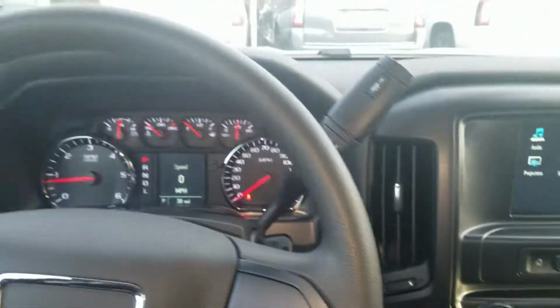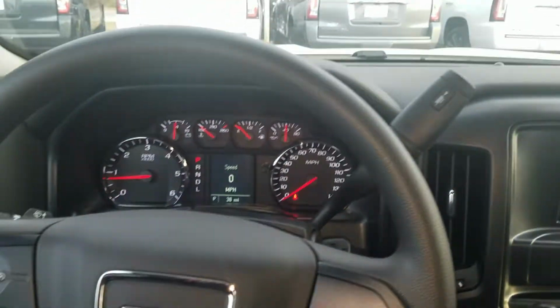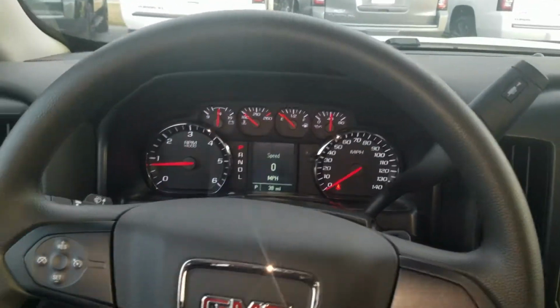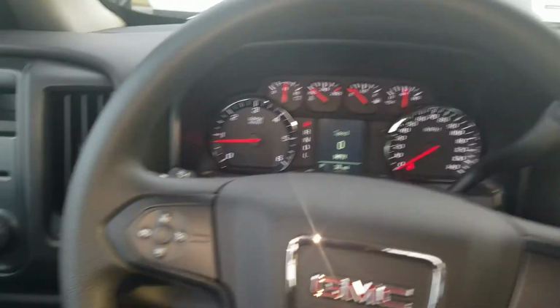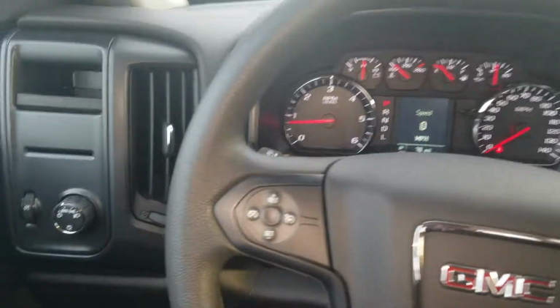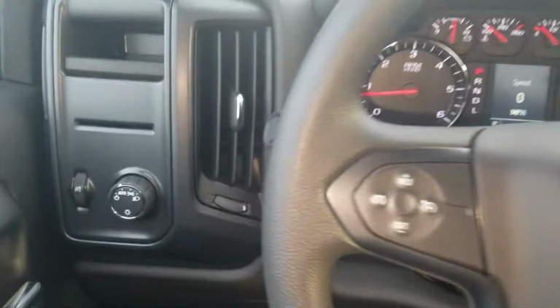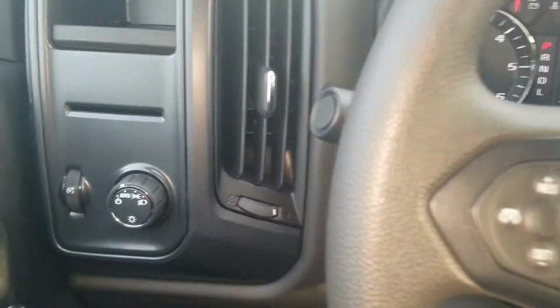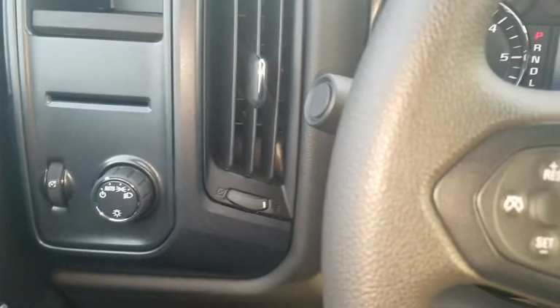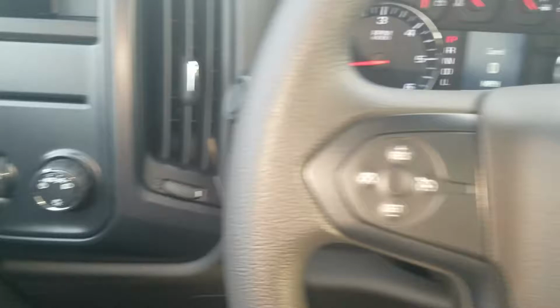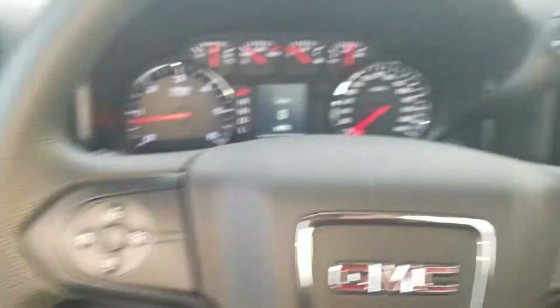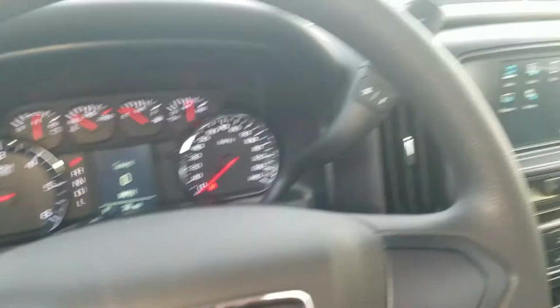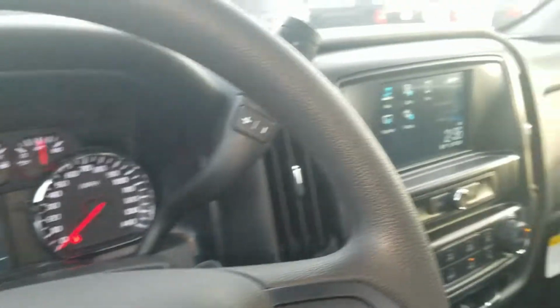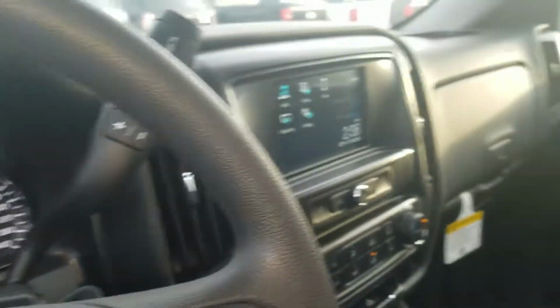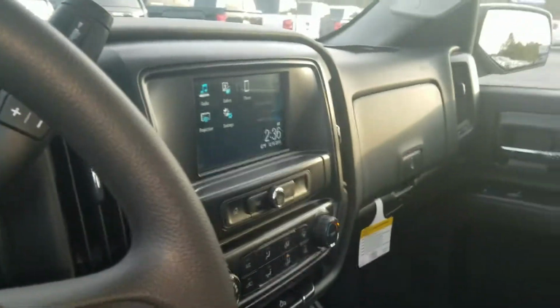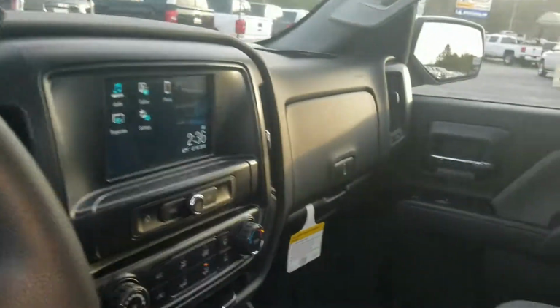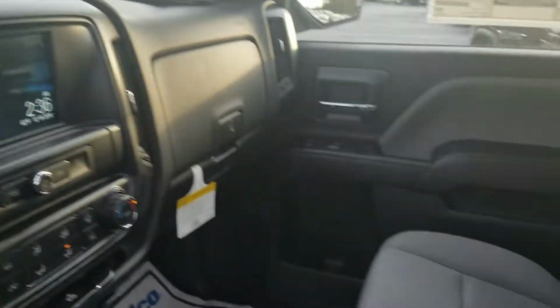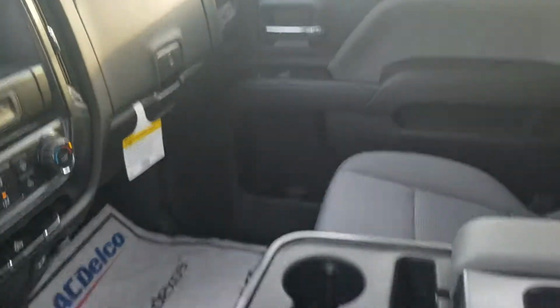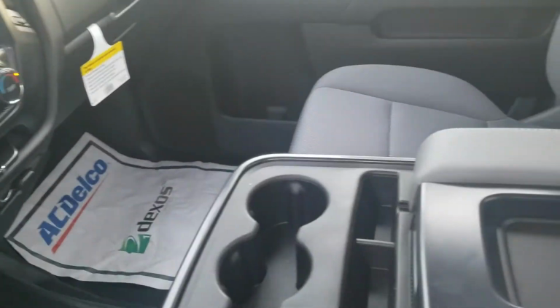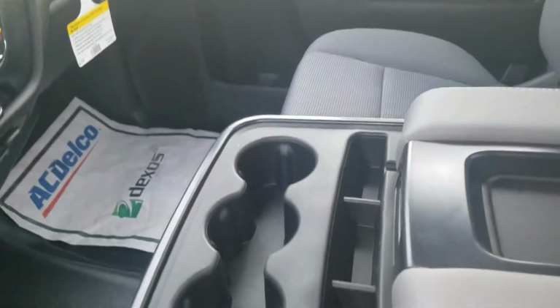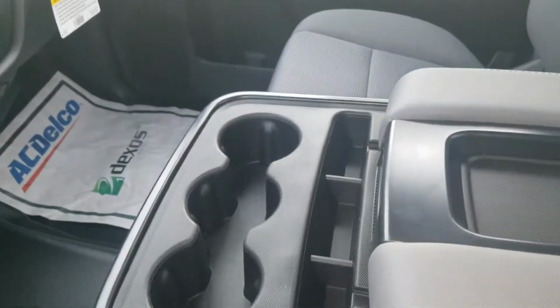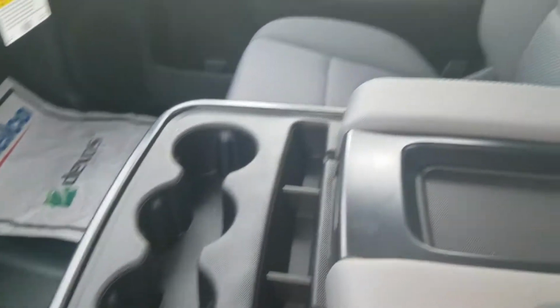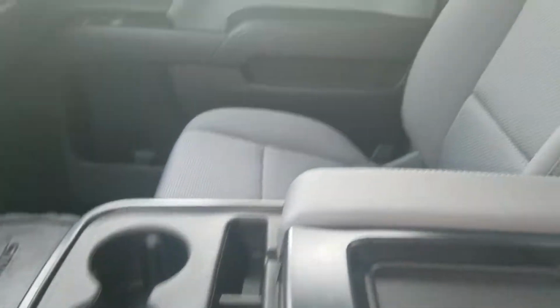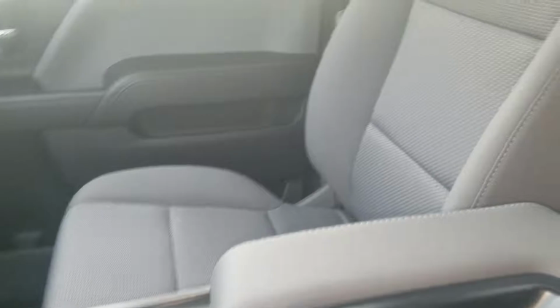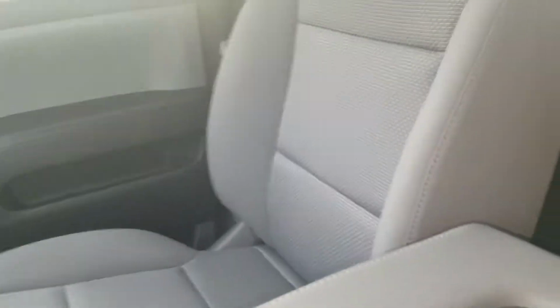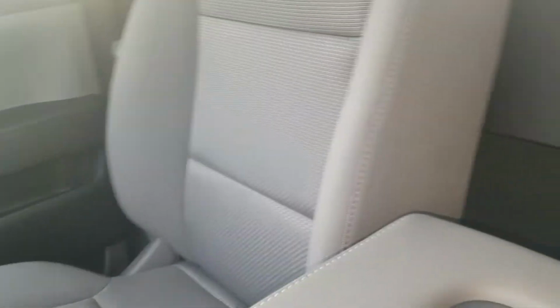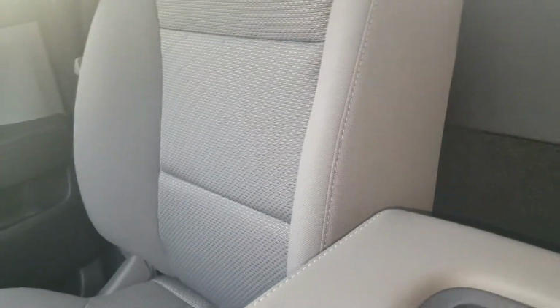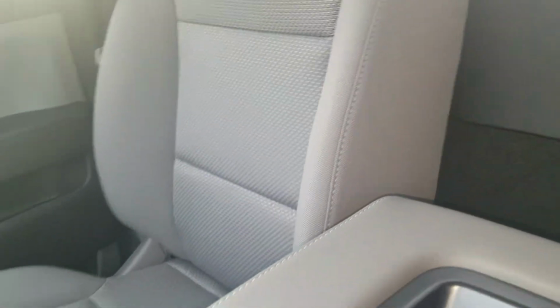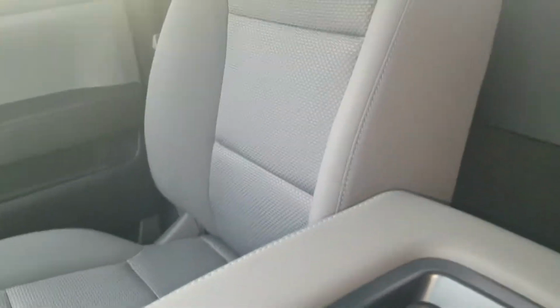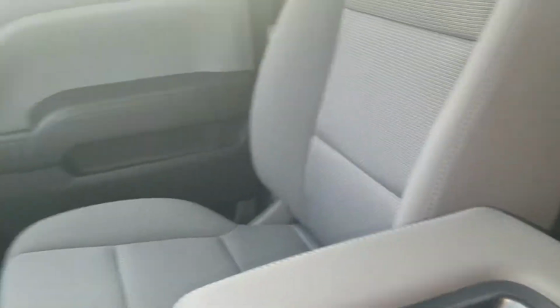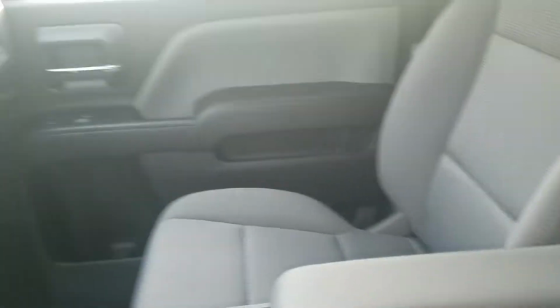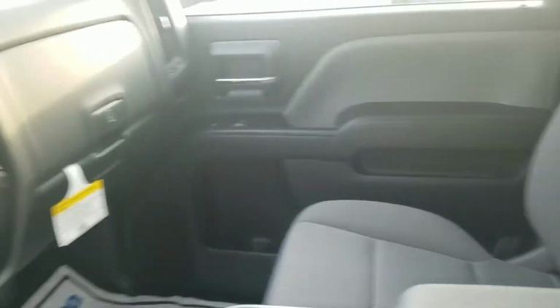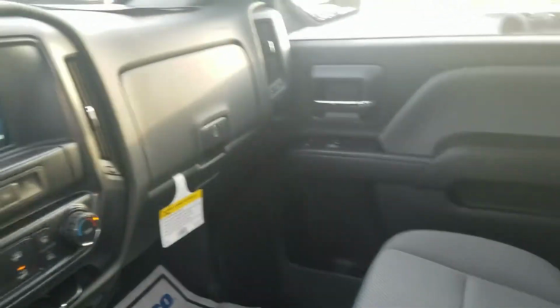So come on down and check it out while it is still here and available. Of course, it has the armrest. So once again, this is Fabian with Jimmerbridge Chevrolet. We look forward to earning your business.